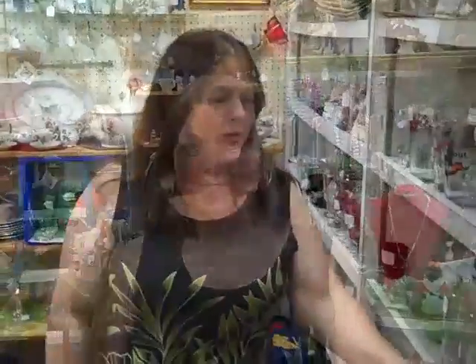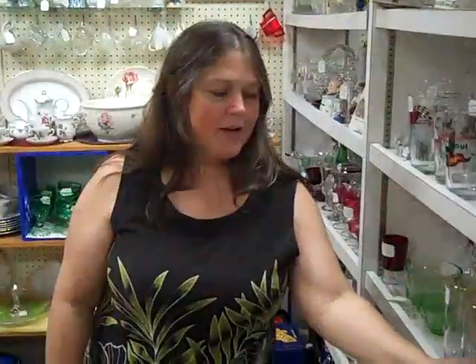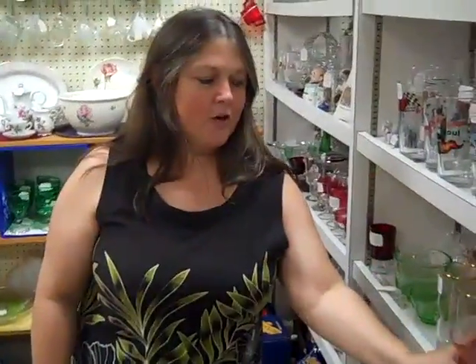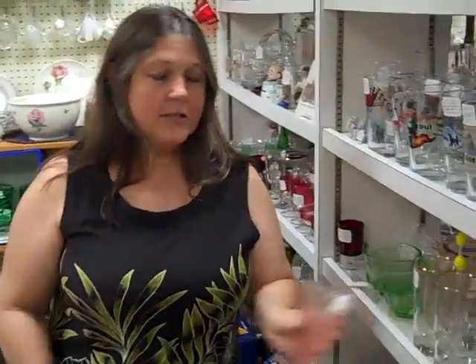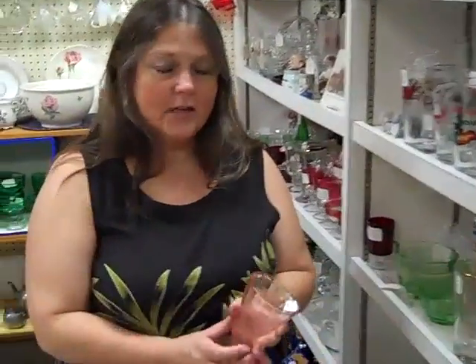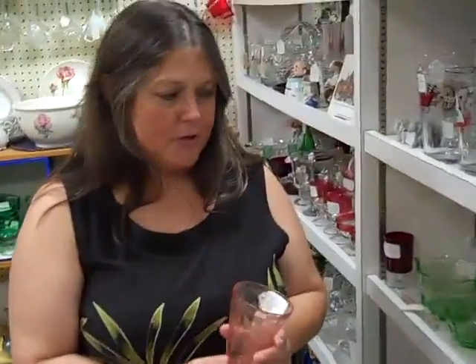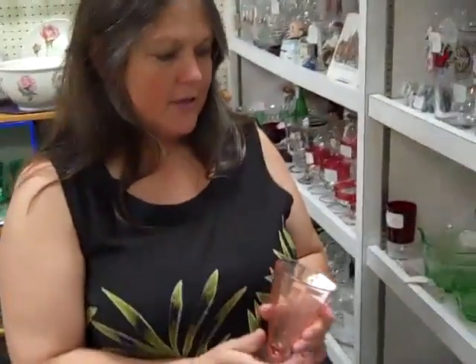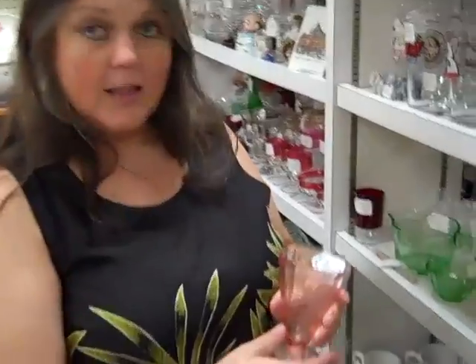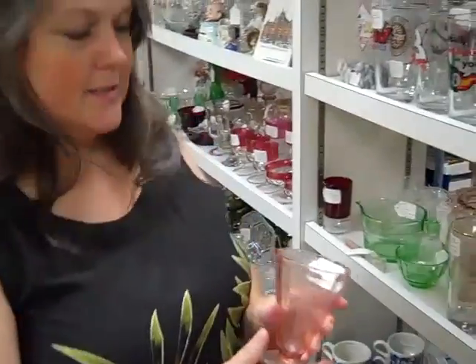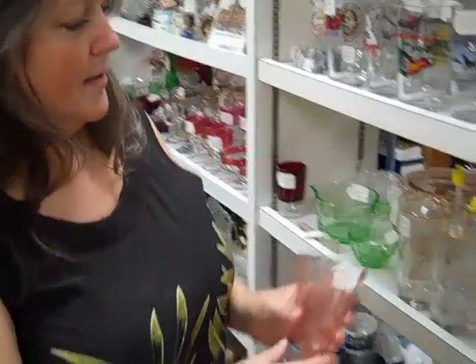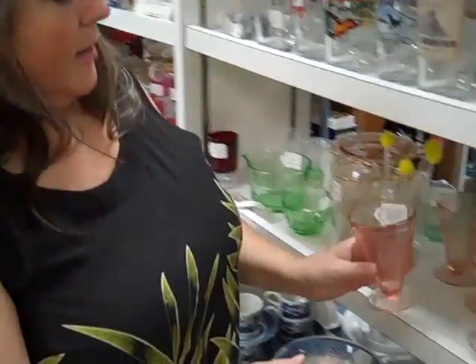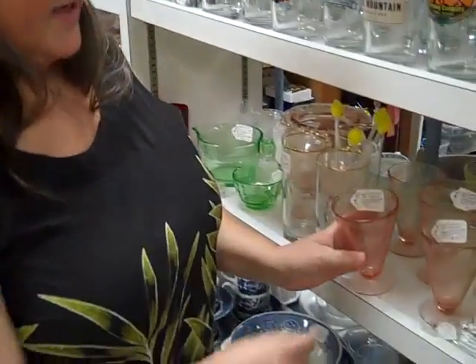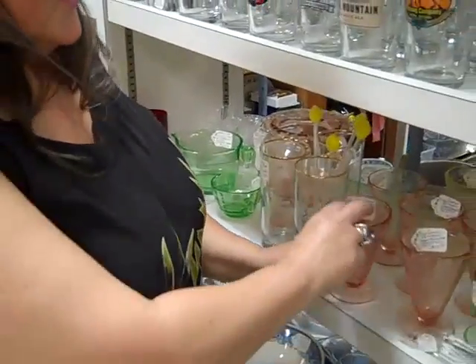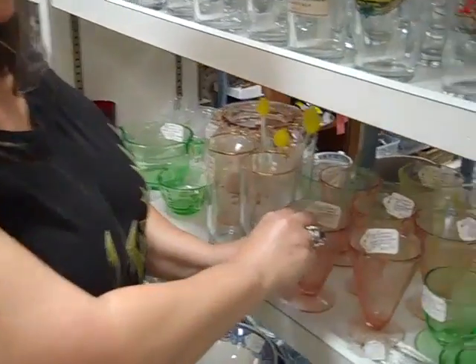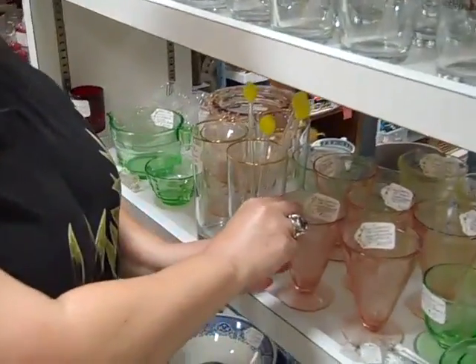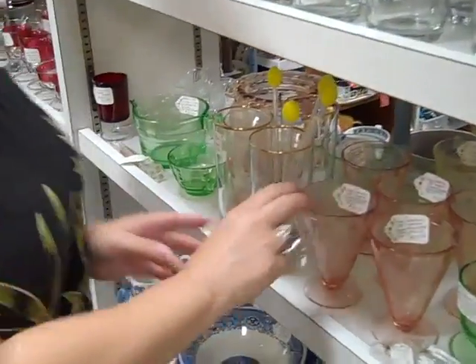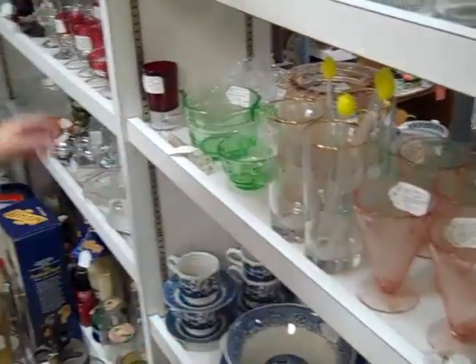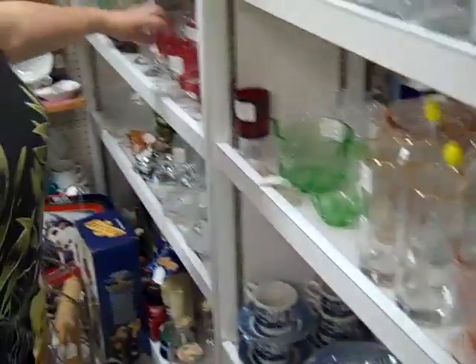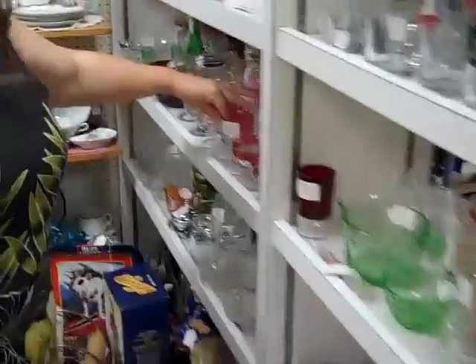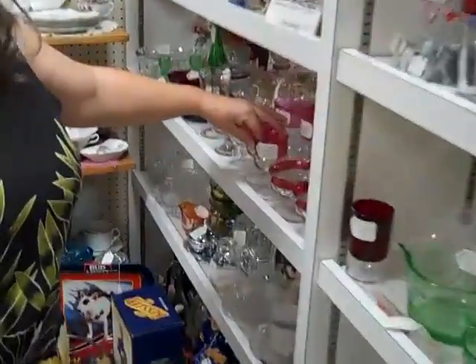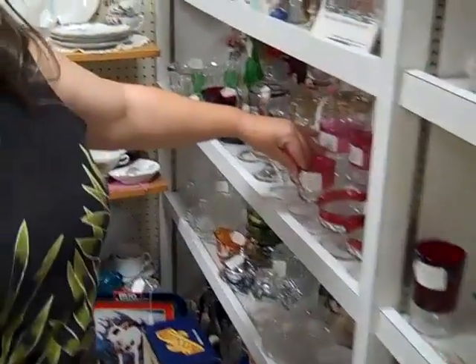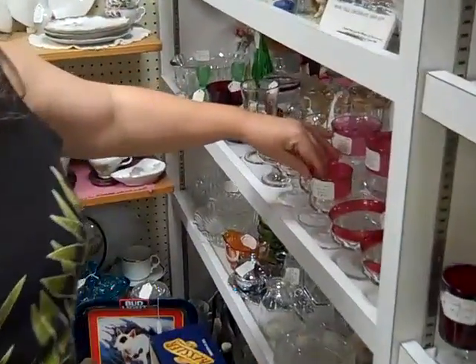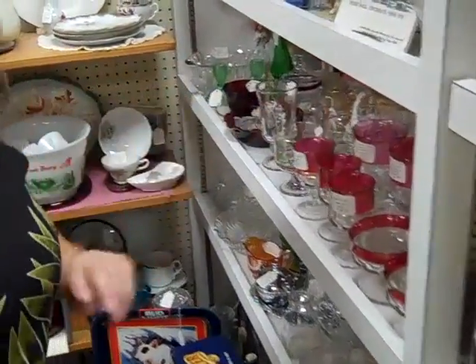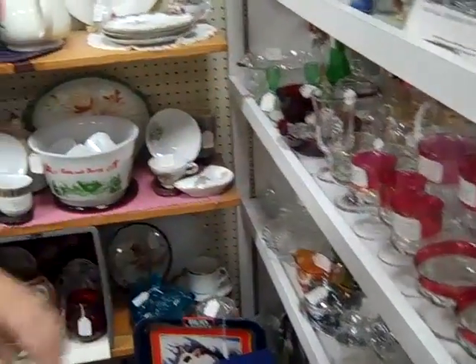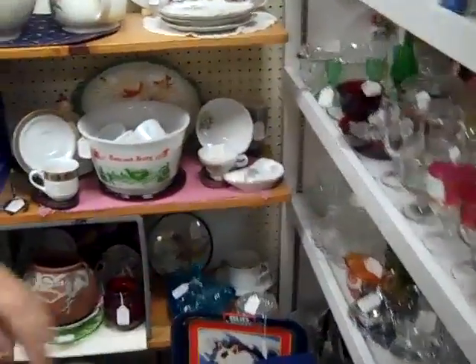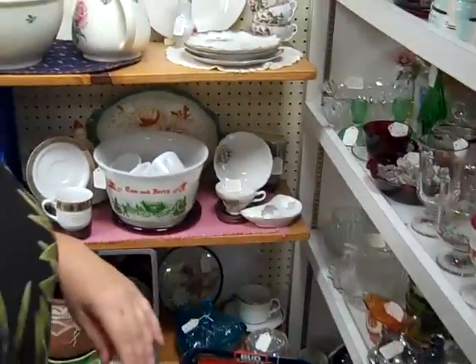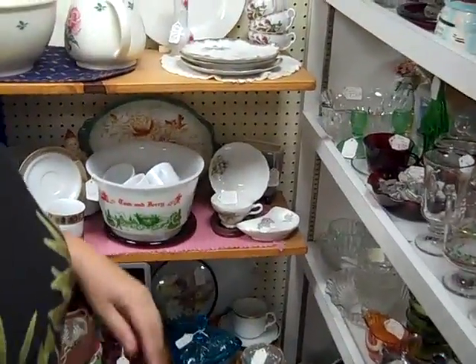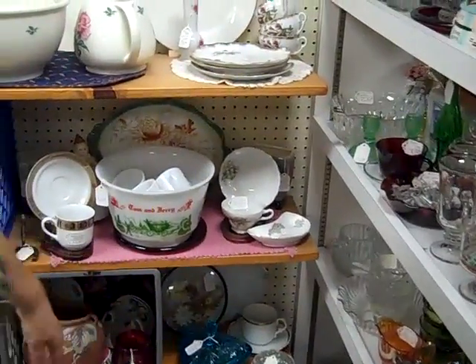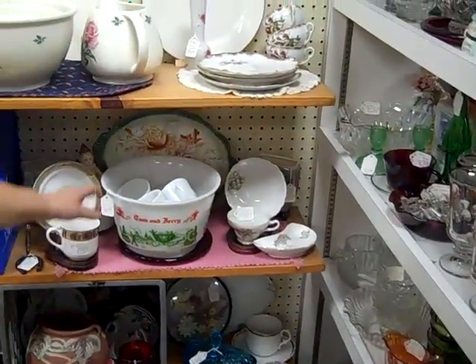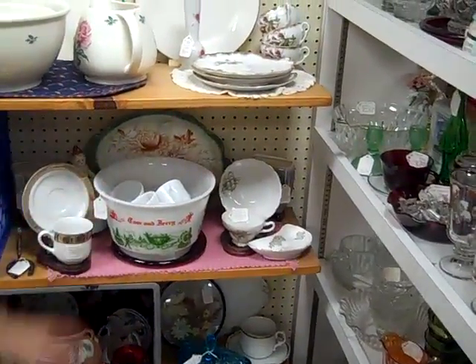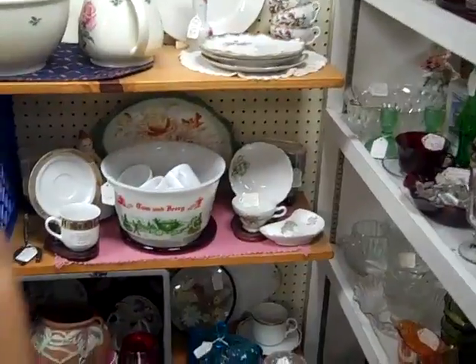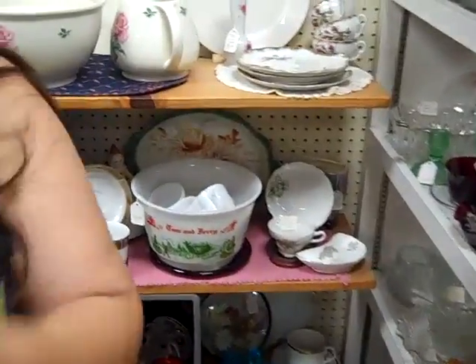We have a large selection of depression glass — pink, green, and yellow. Also King's Crown, Pyrex, and Fire King.